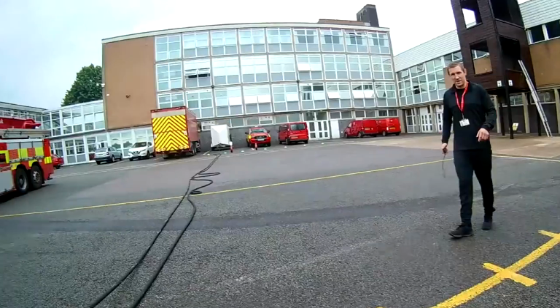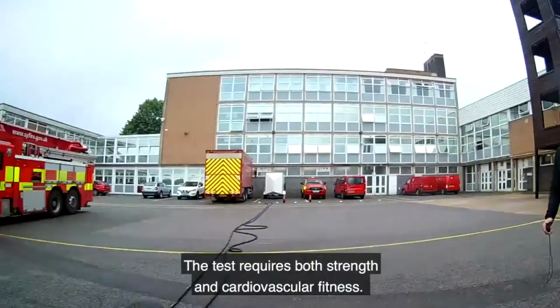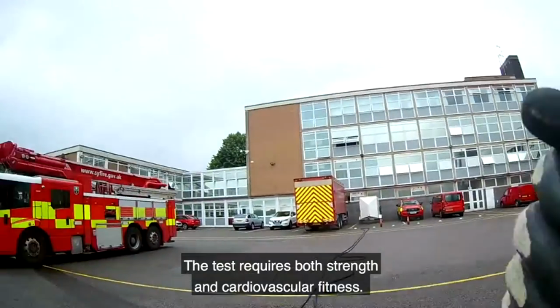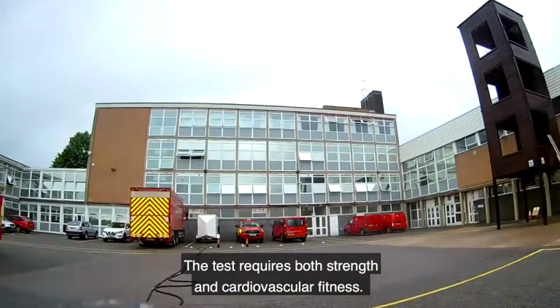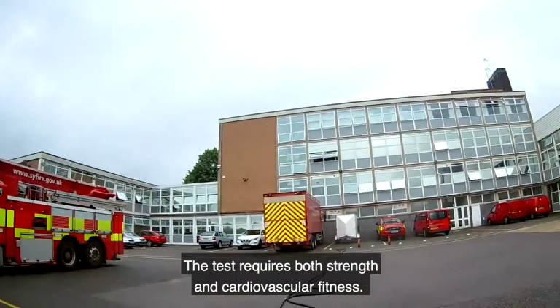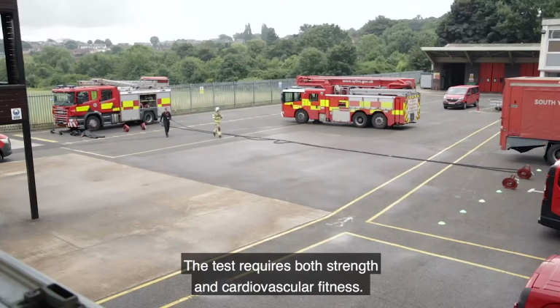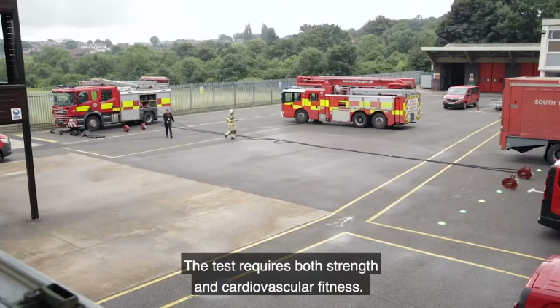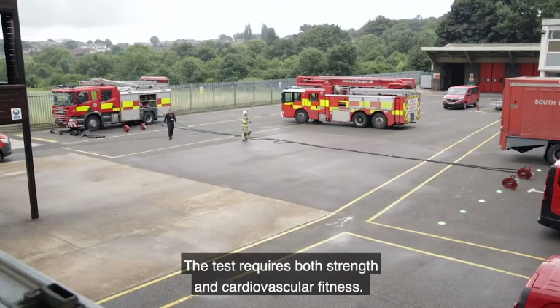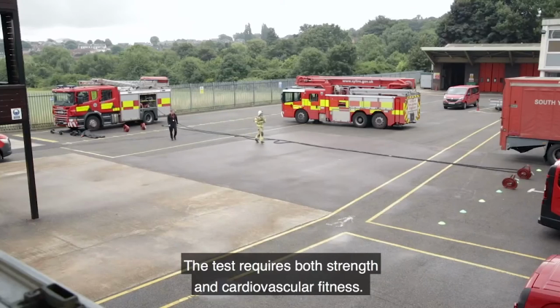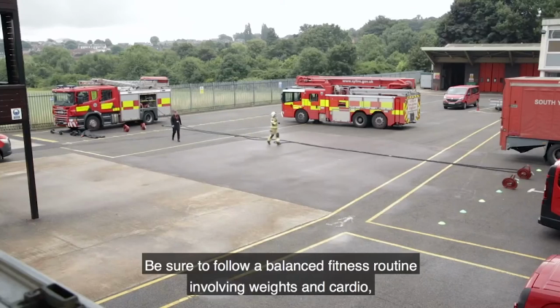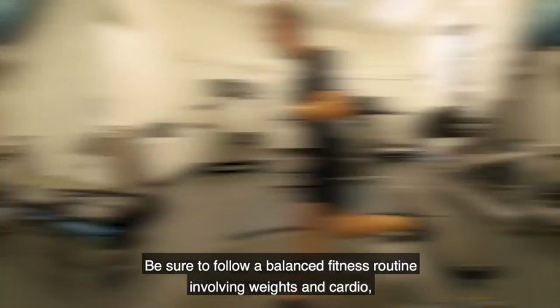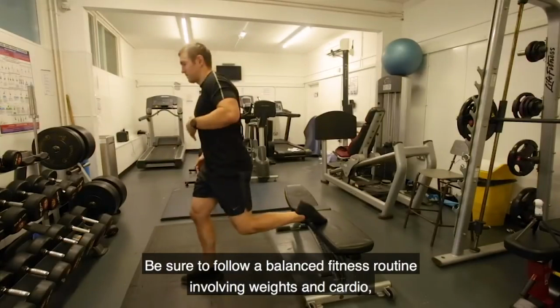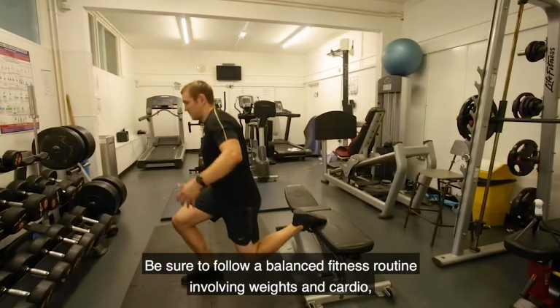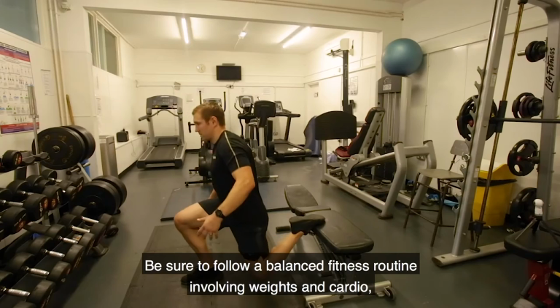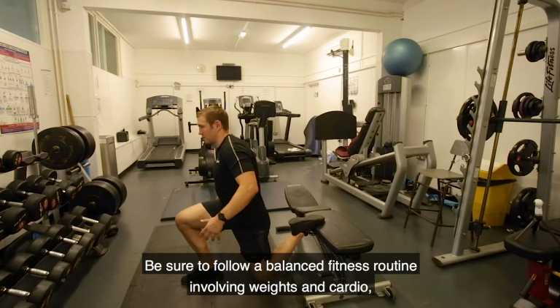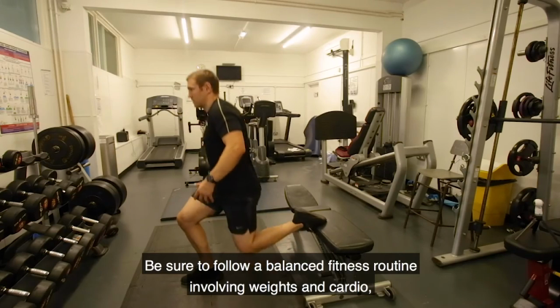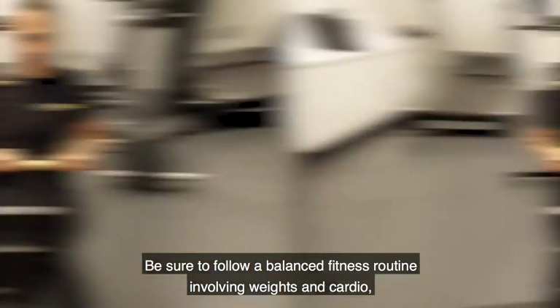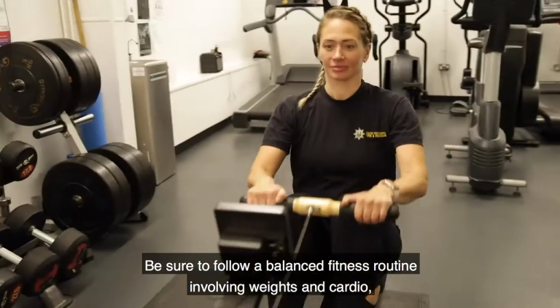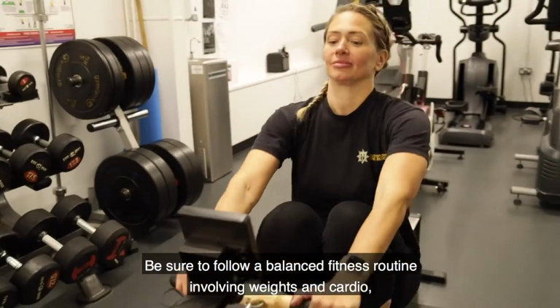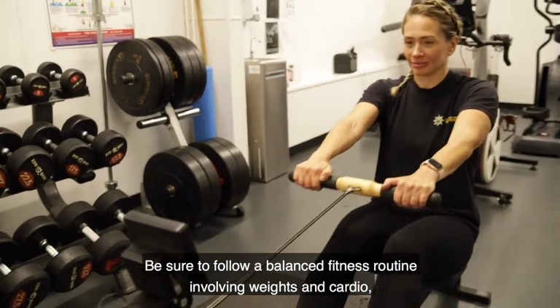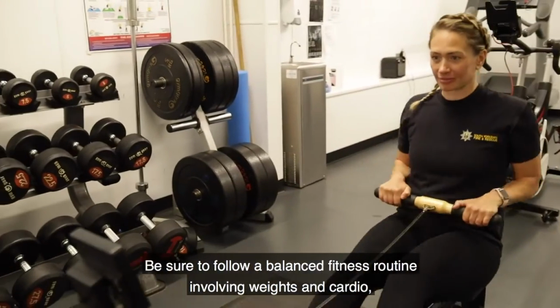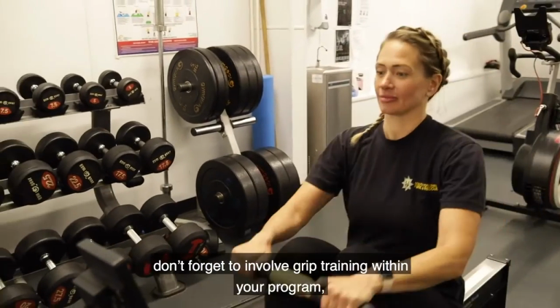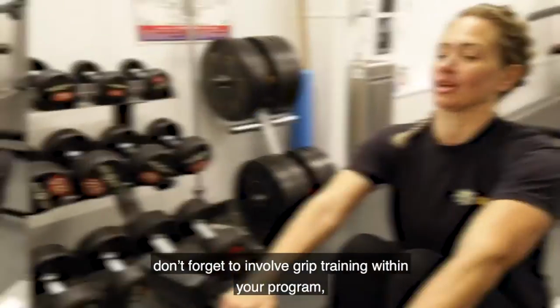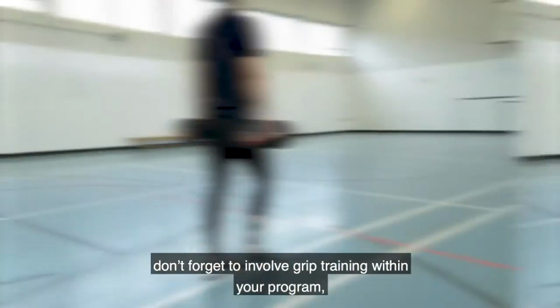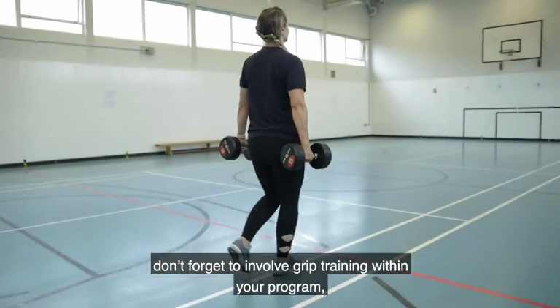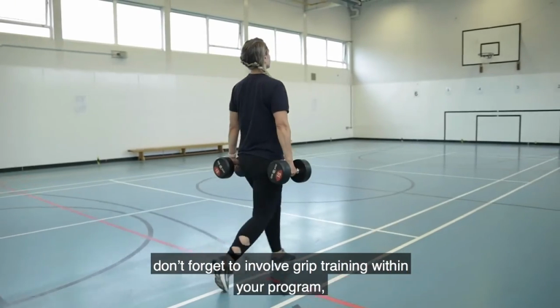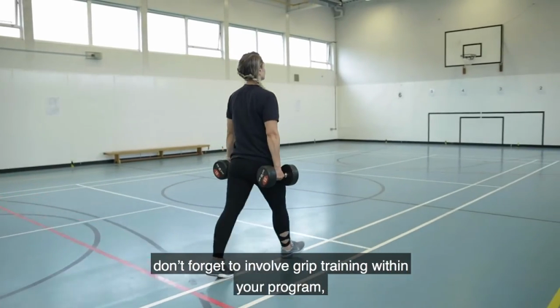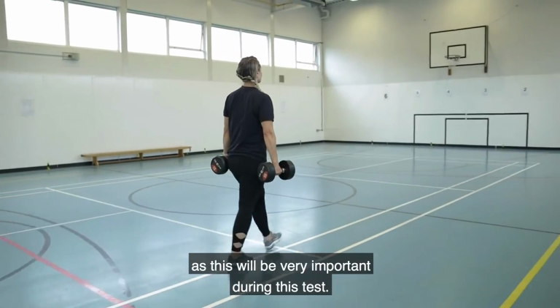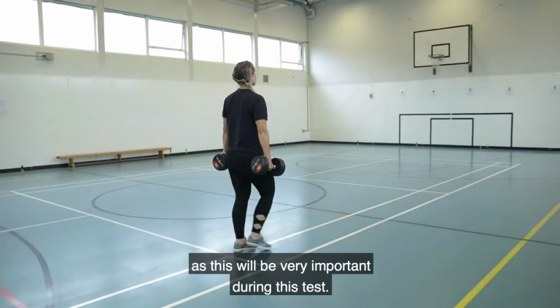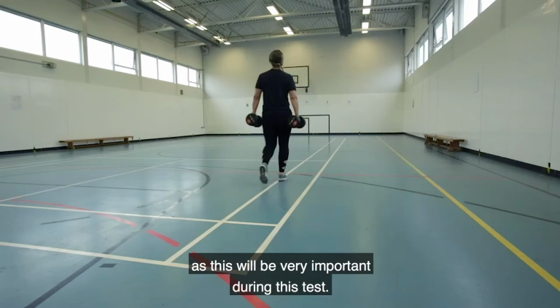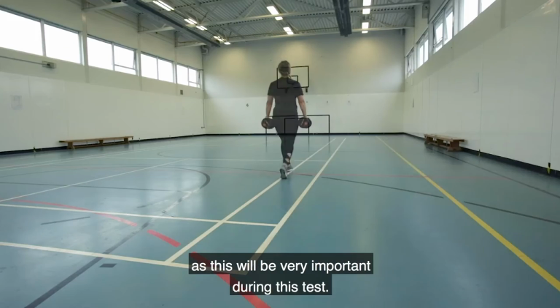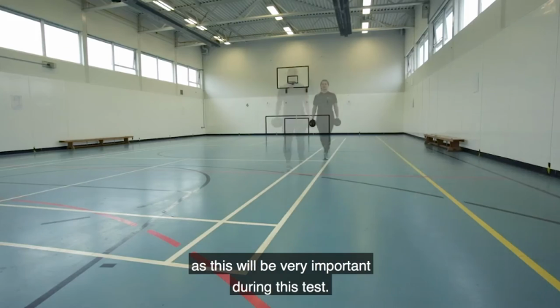This test requires both strength and cardiovascular fitness. Be sure to follow a balanced fitness routine involving weights and cardio. Don't forget to include grip training within your programme, as this will be very important during the test.